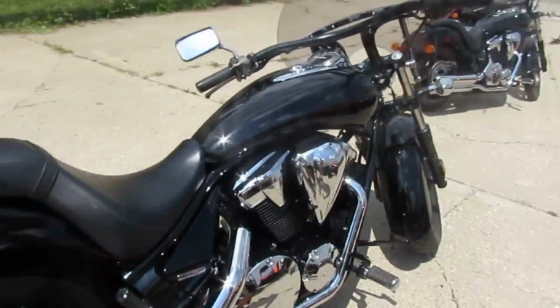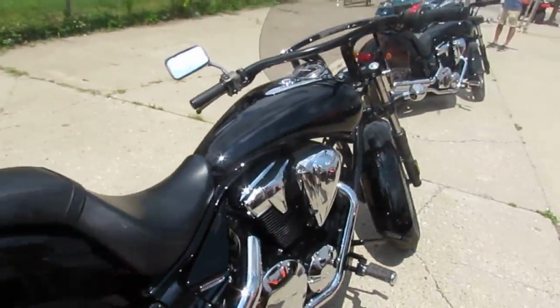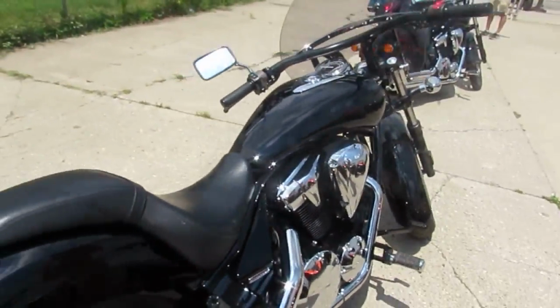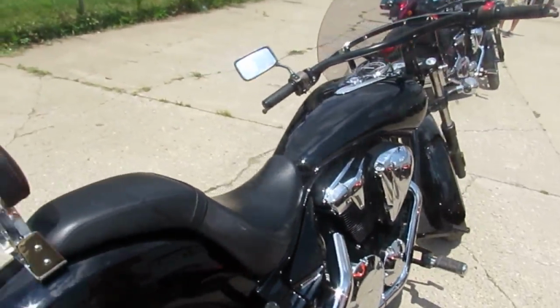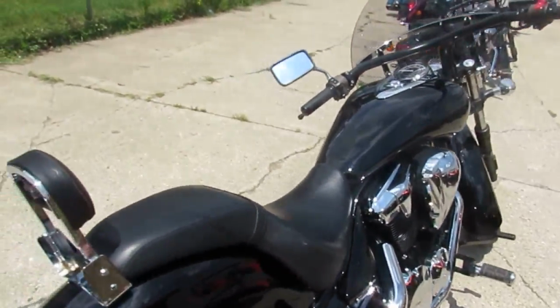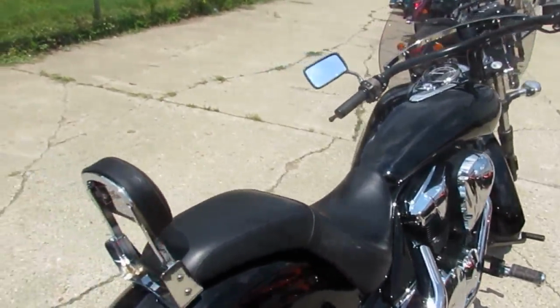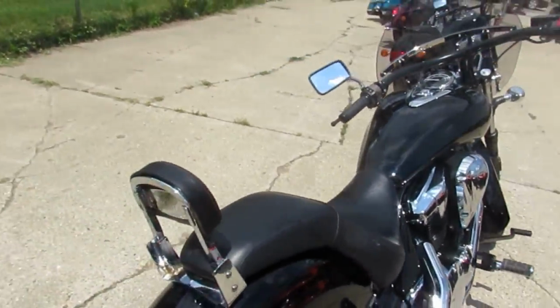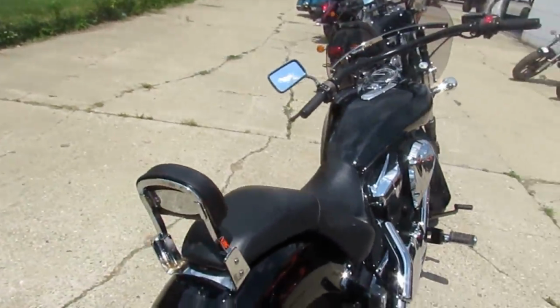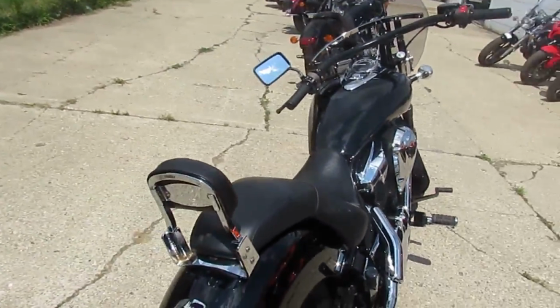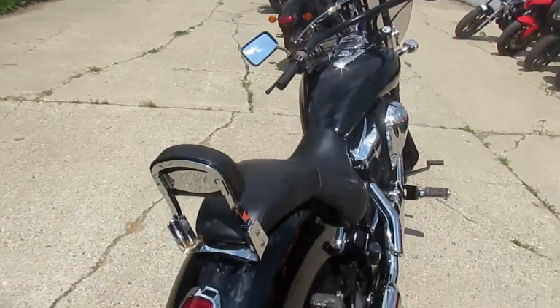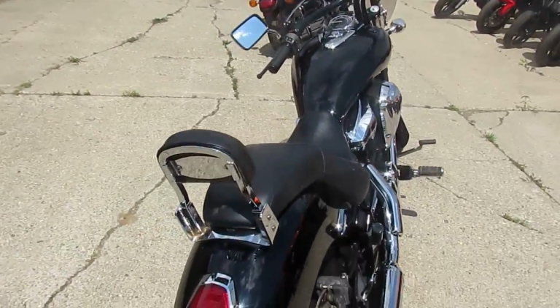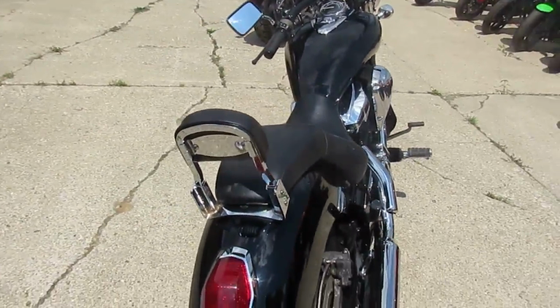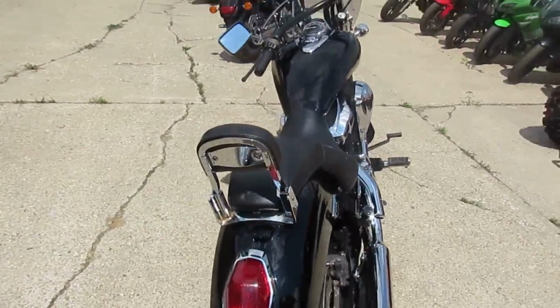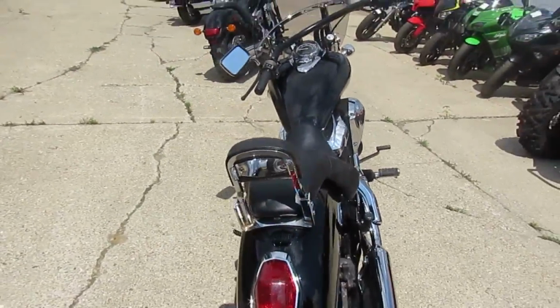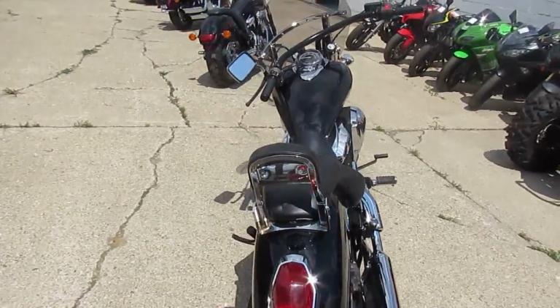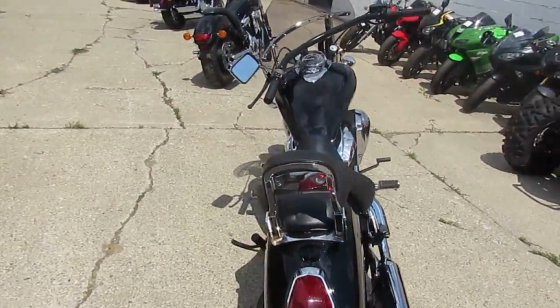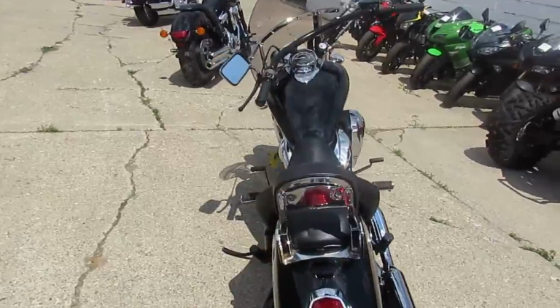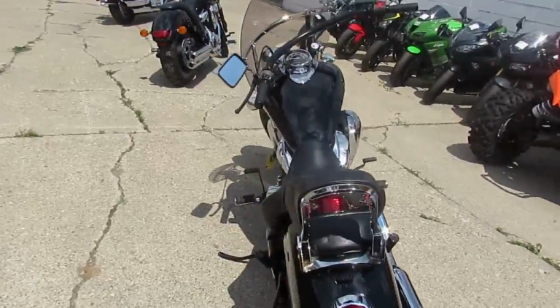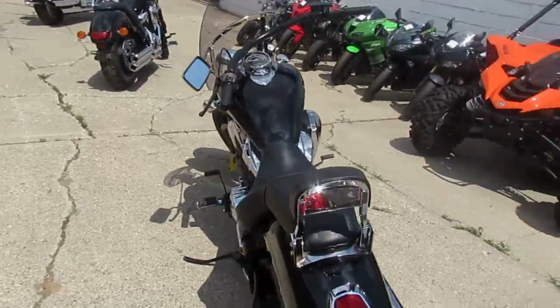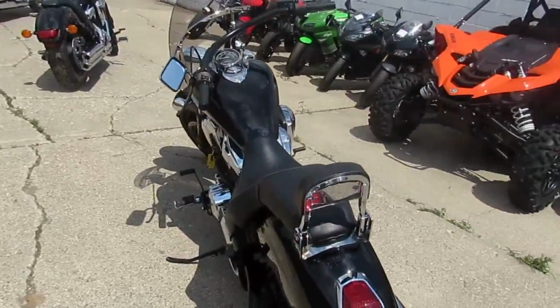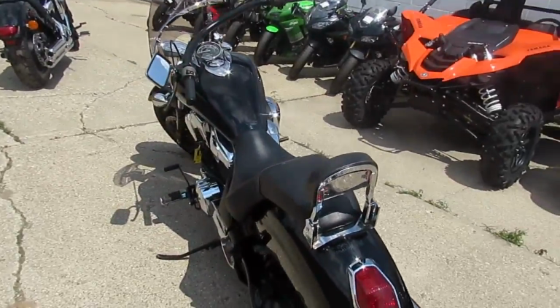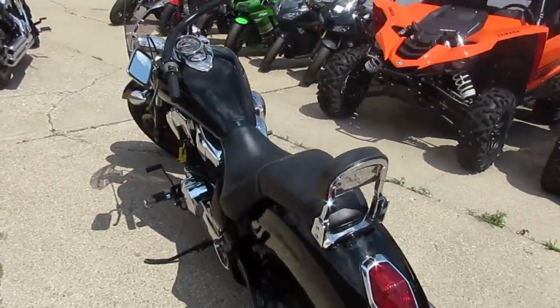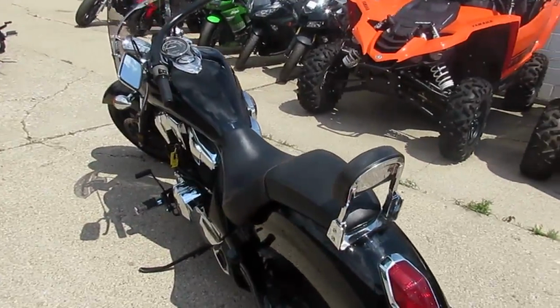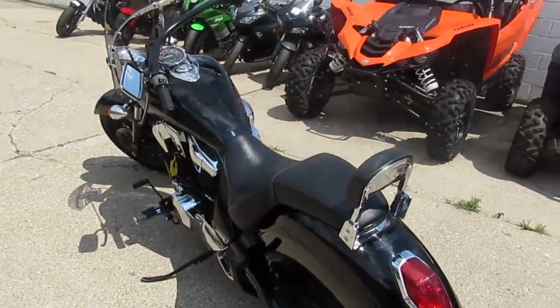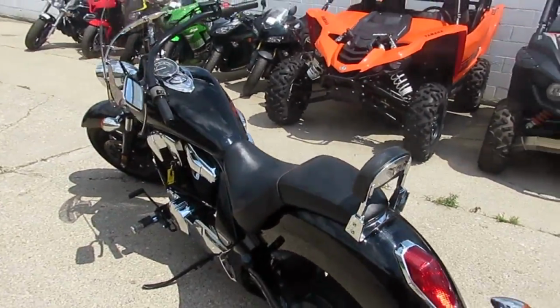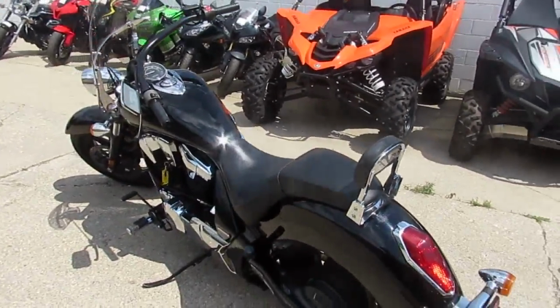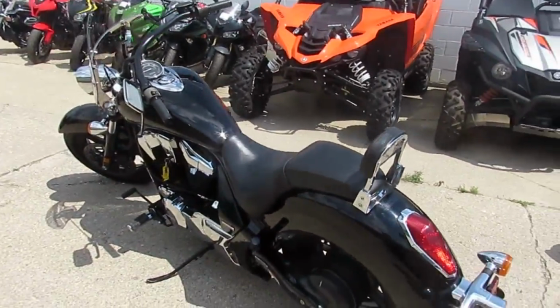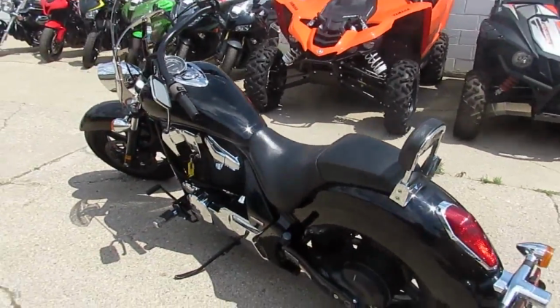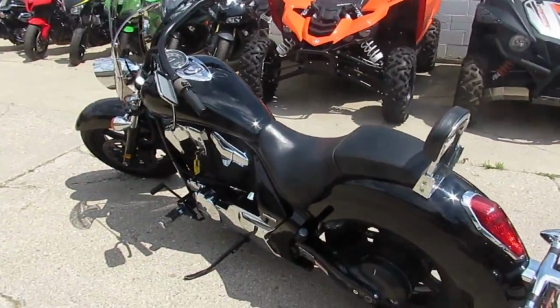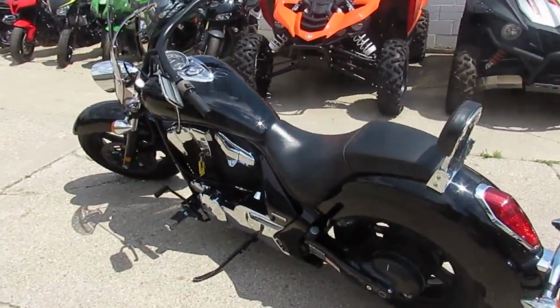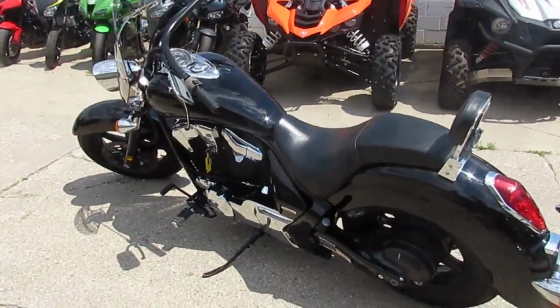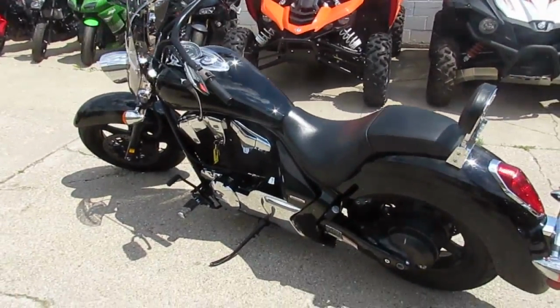$6,999. Won't be here long at that price. 2013 Honda Stateline, $6,999 with 10,000 miles.